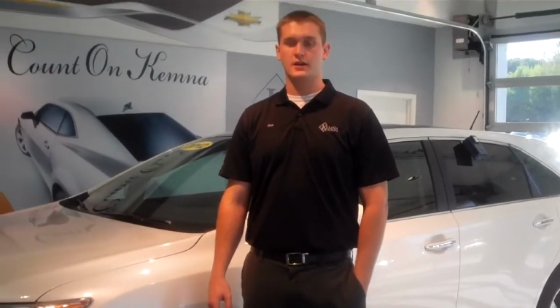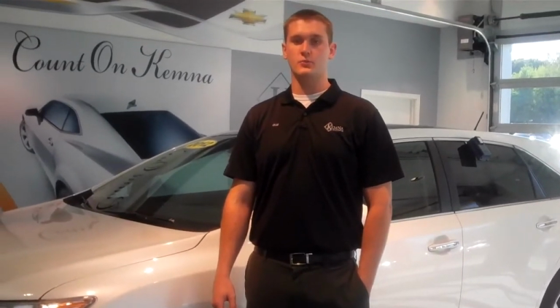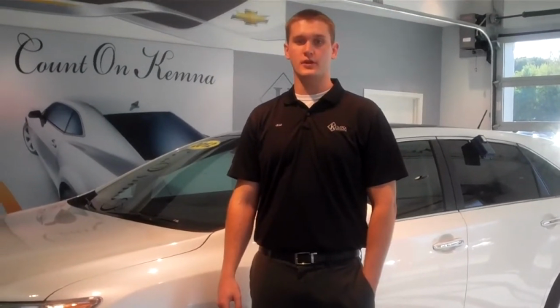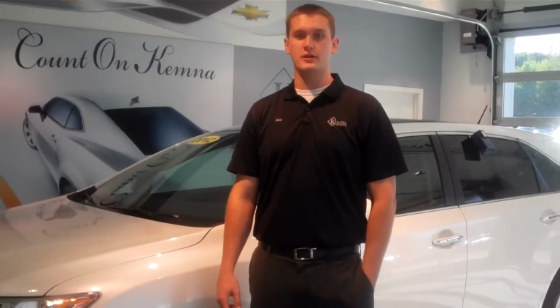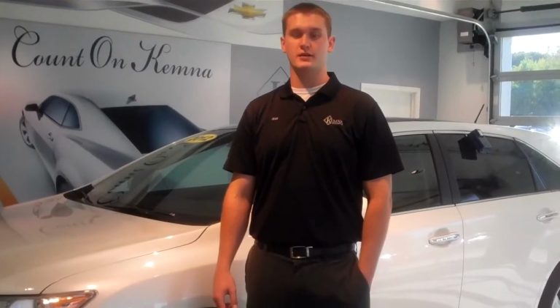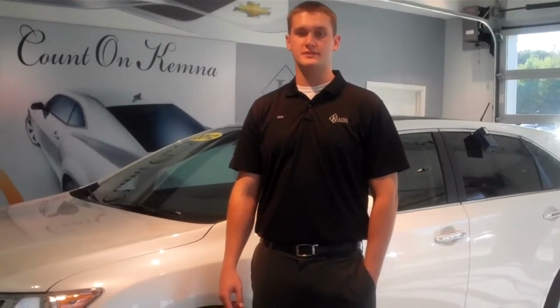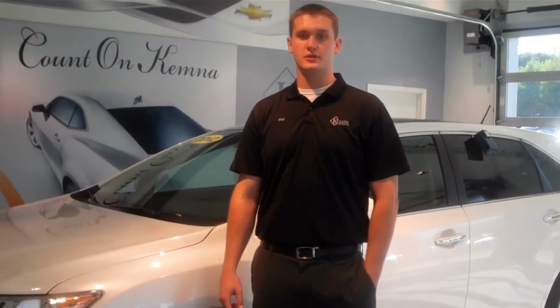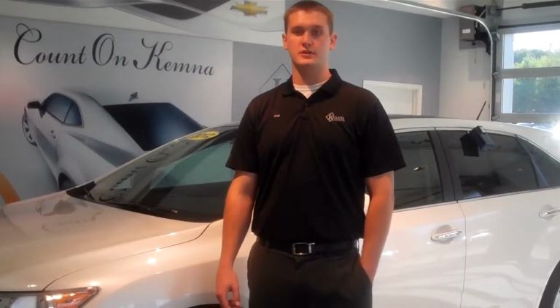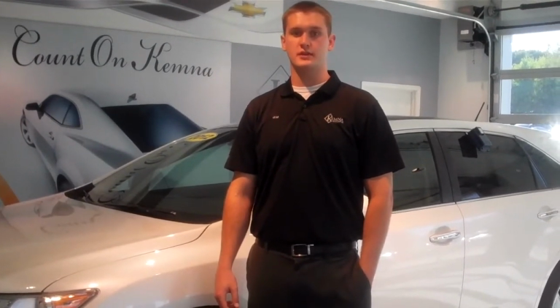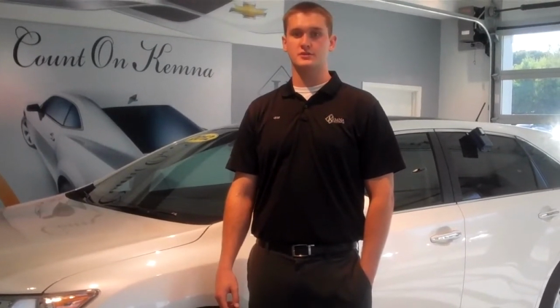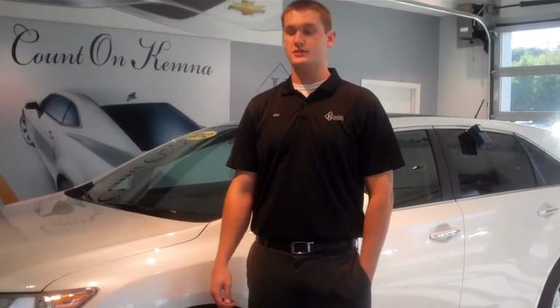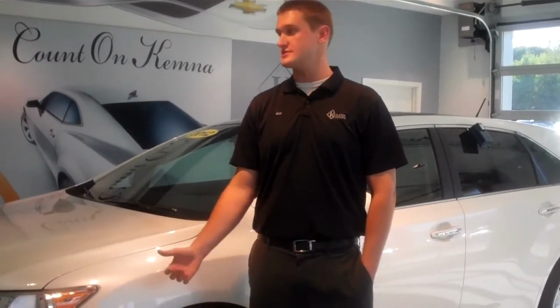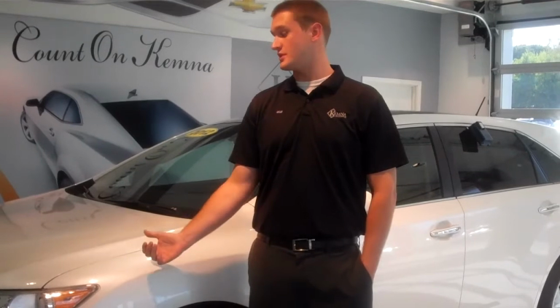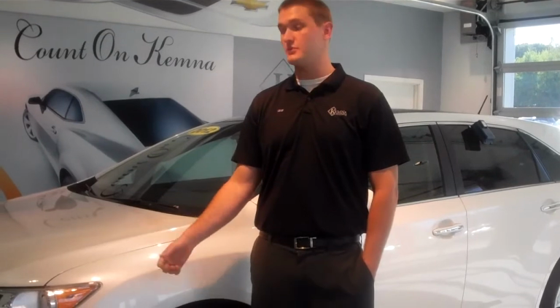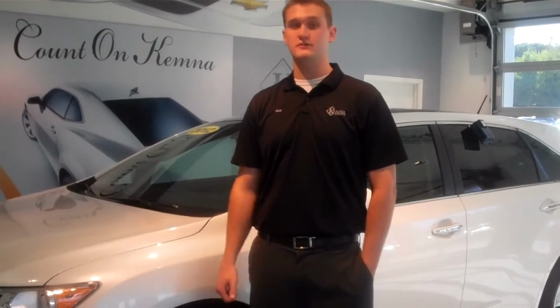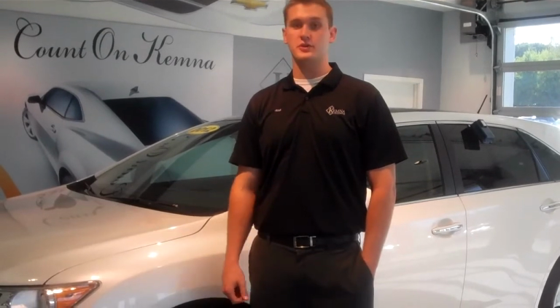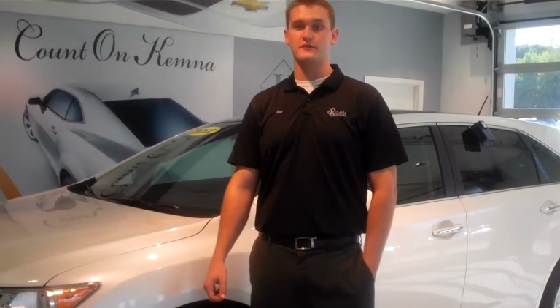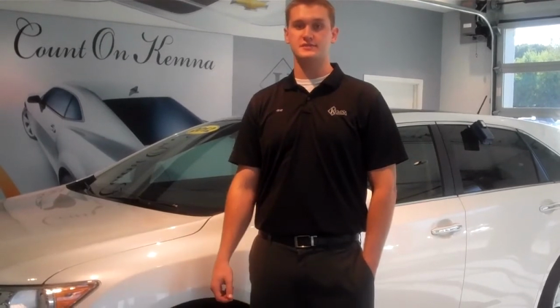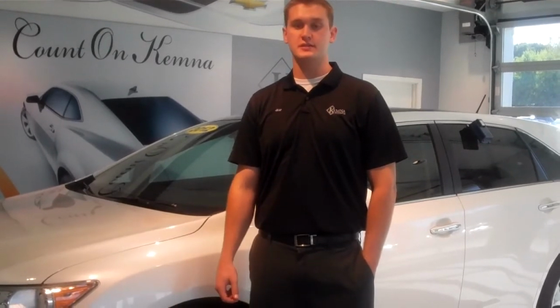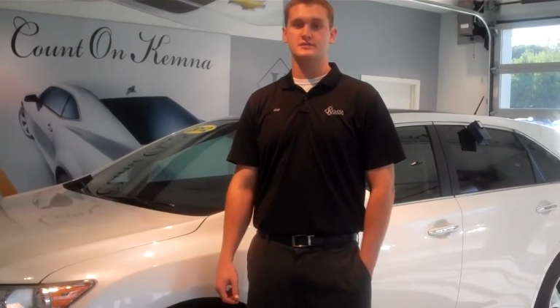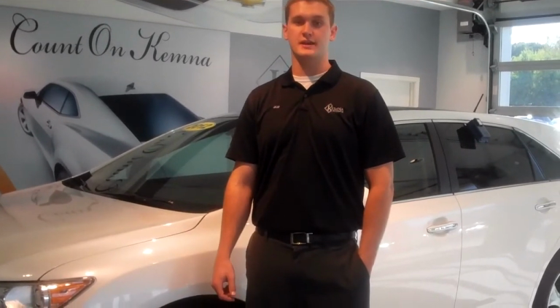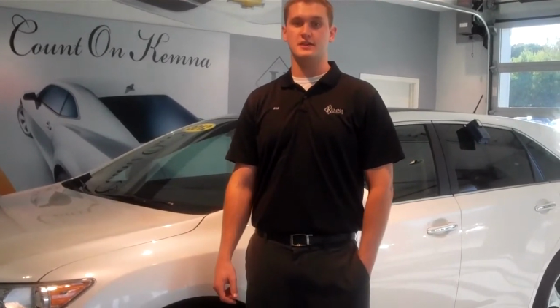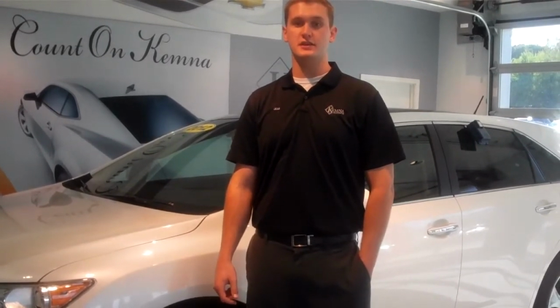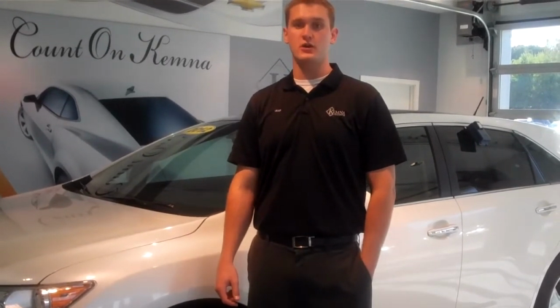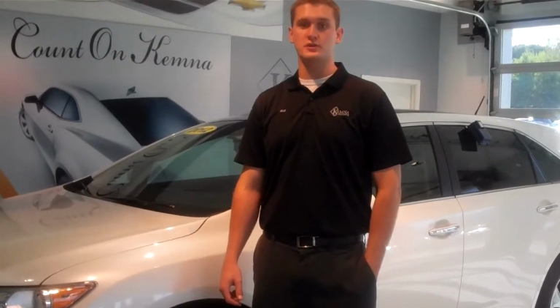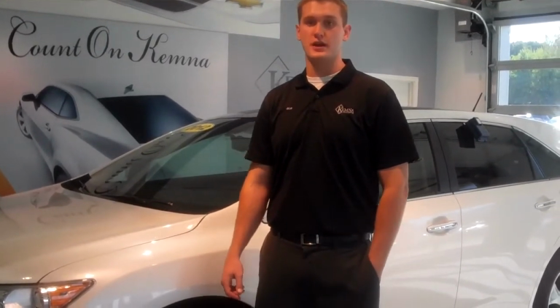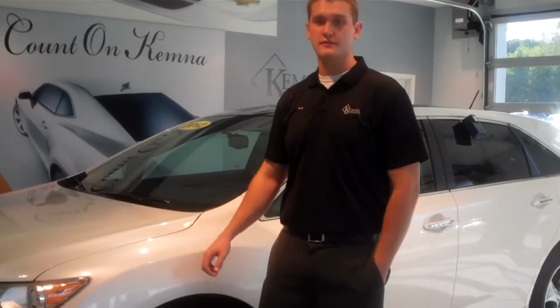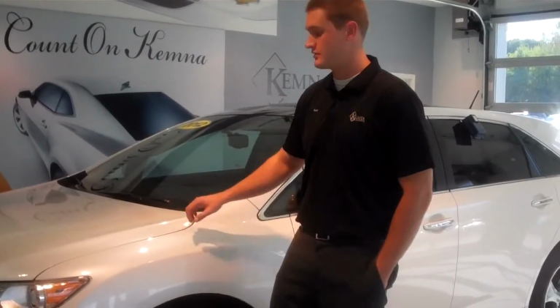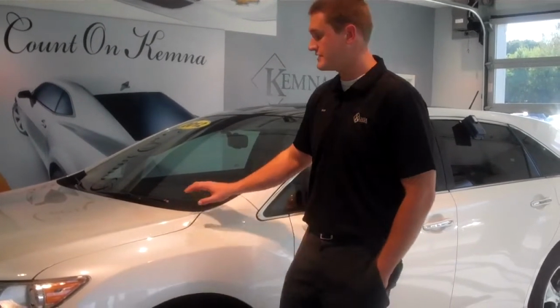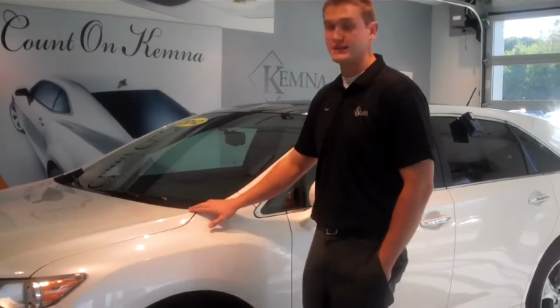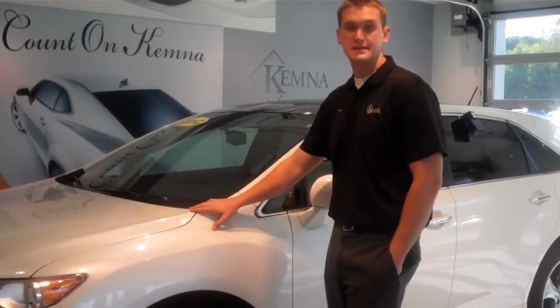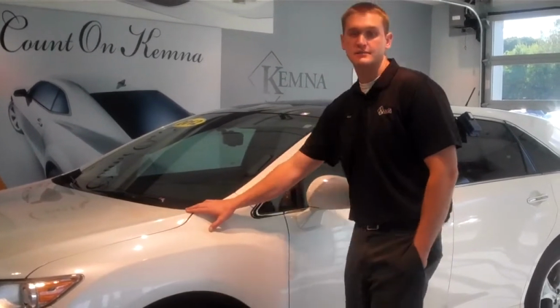Hi, I'm Will Raber at Chemnas and Algona and I'm going to show you this 2012 Toyota Venza. It's an XLE all-wheel drive with a V6 in it.